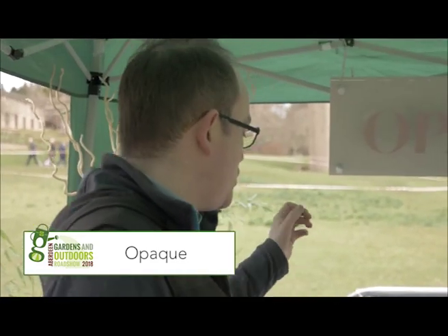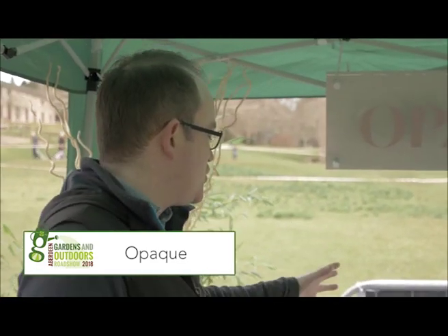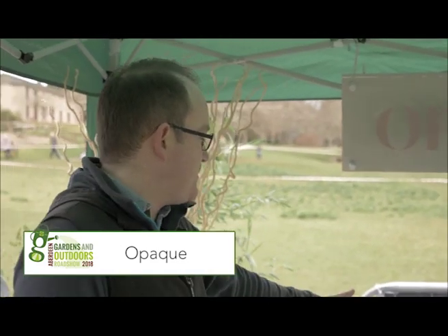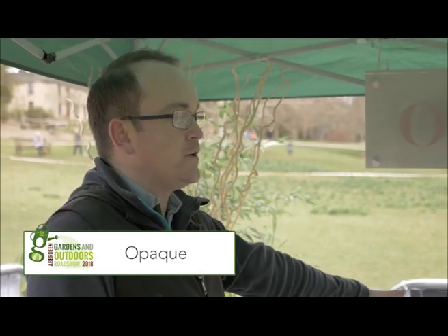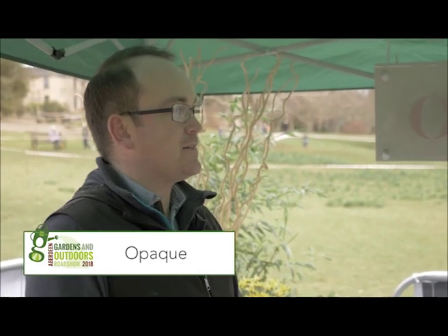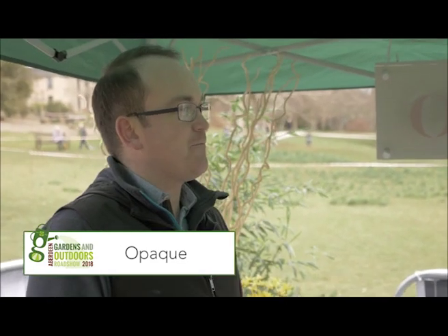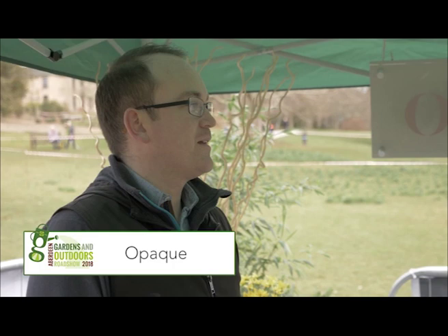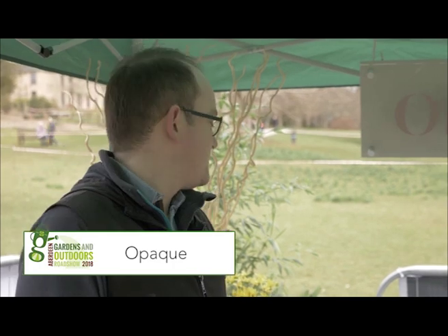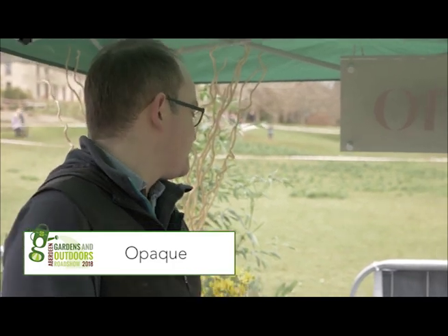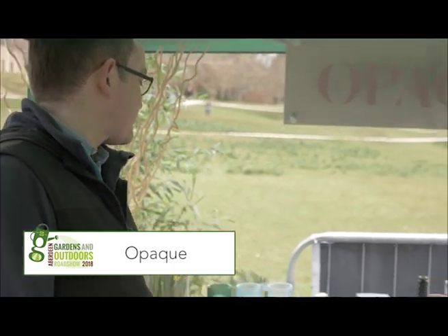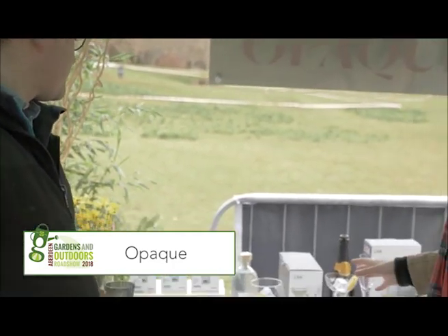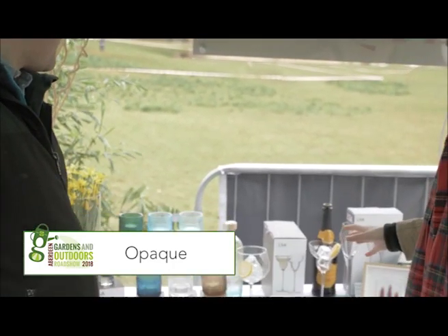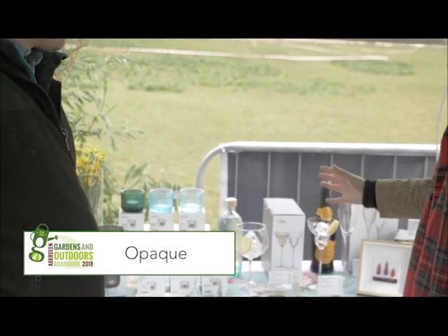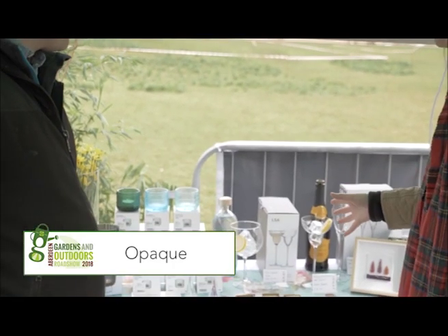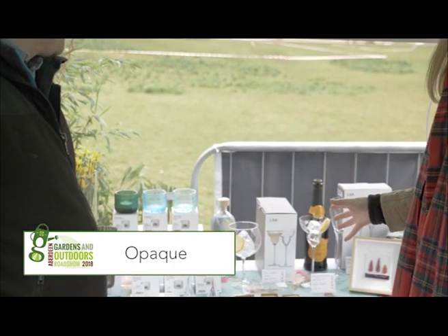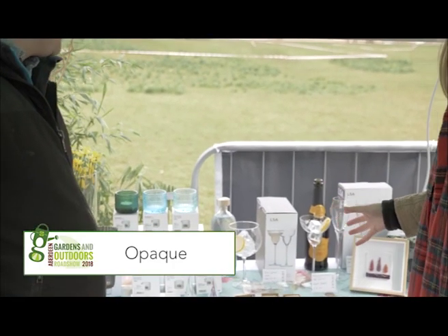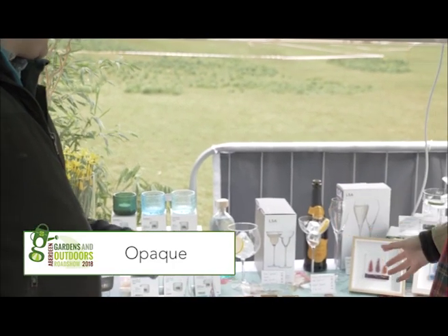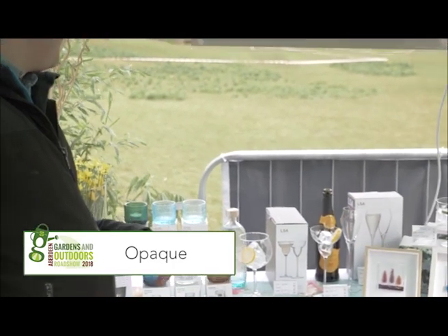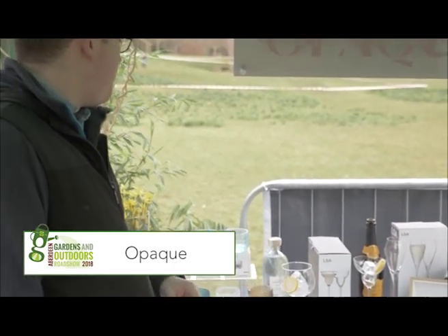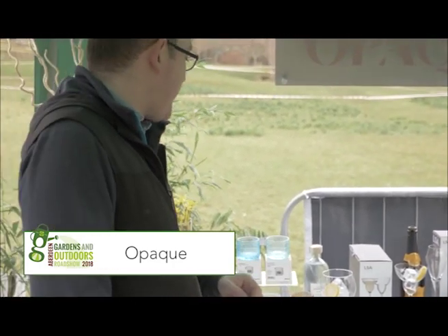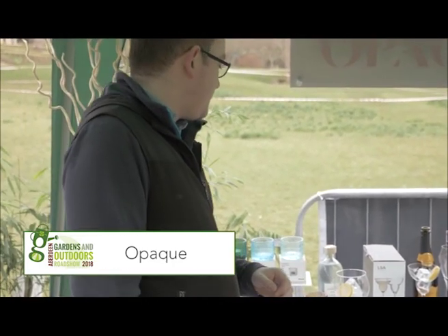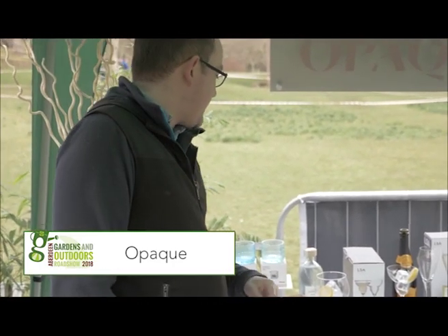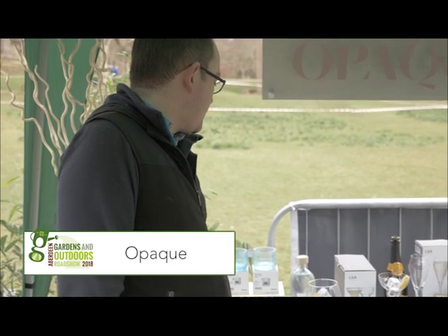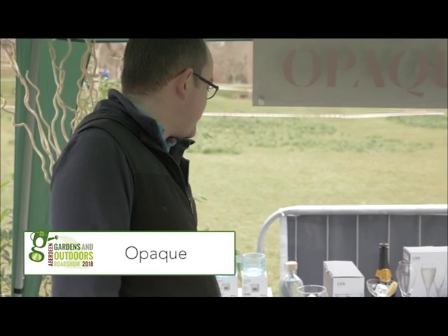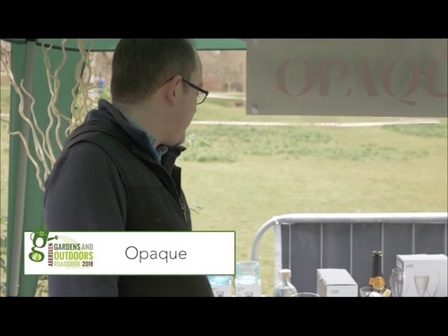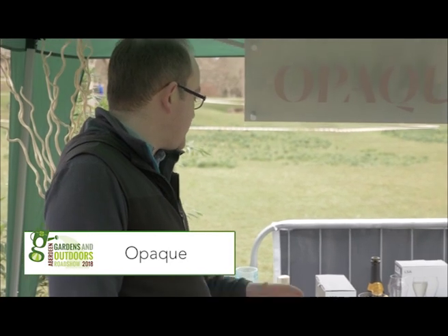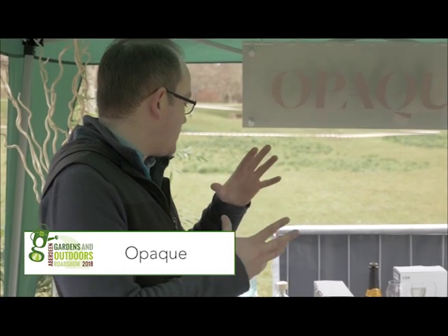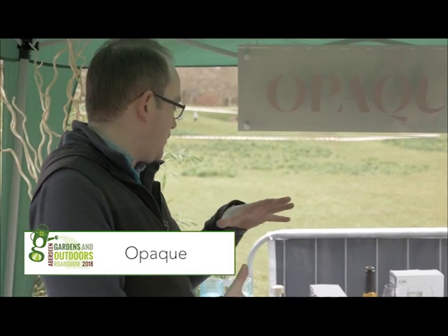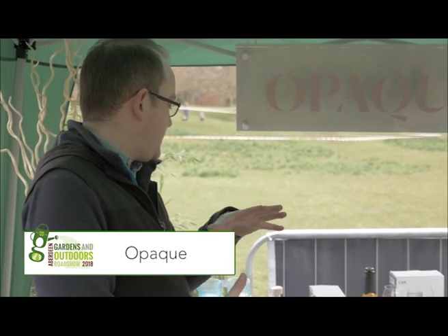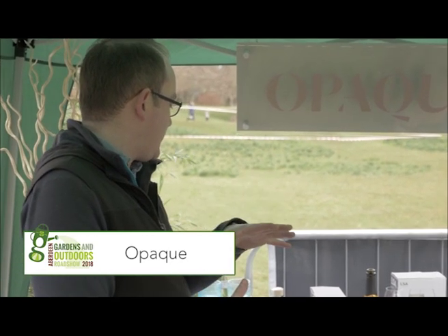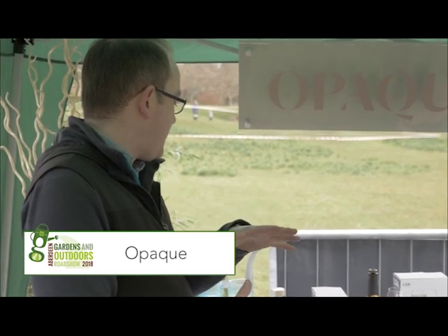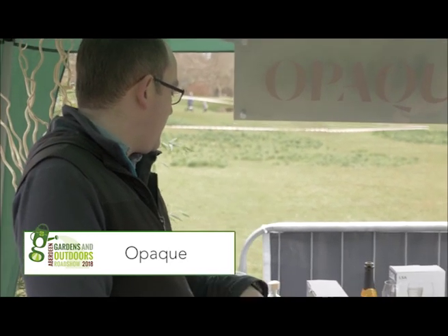And then a huge gin balloon glass. Yes, I've seen these — they're really popular right now. Tell me a bit more about these. Yeah, bigger the better these days. So basically it's a really good double gin and tonic in there.